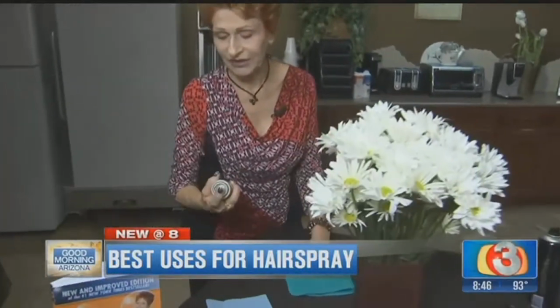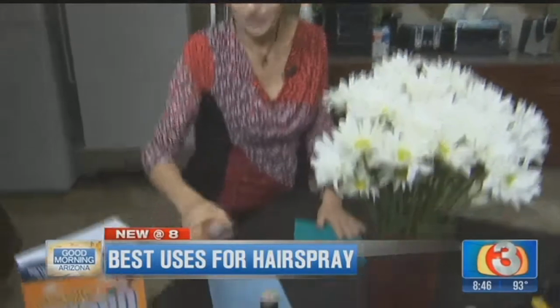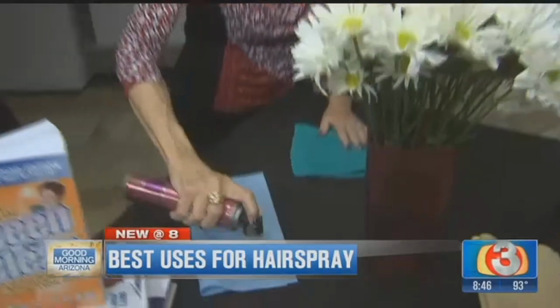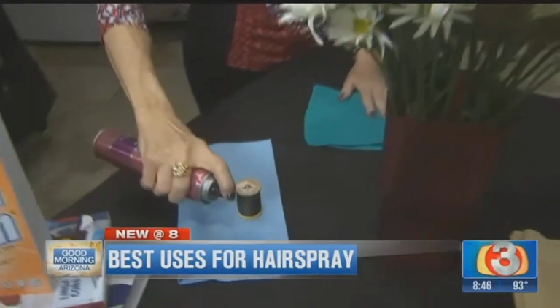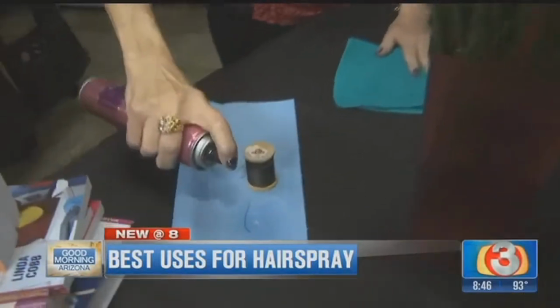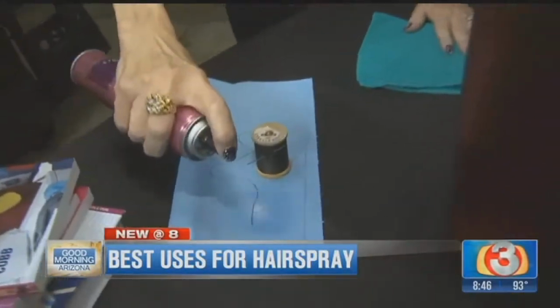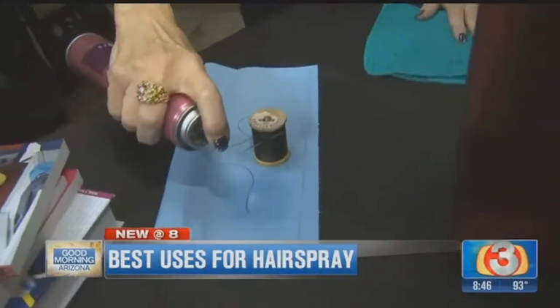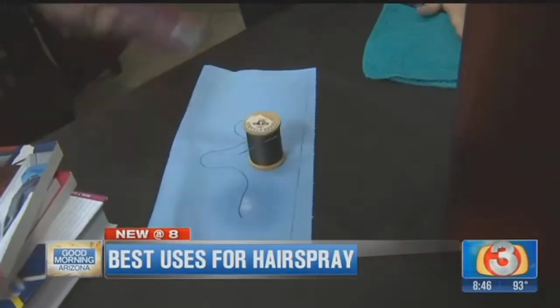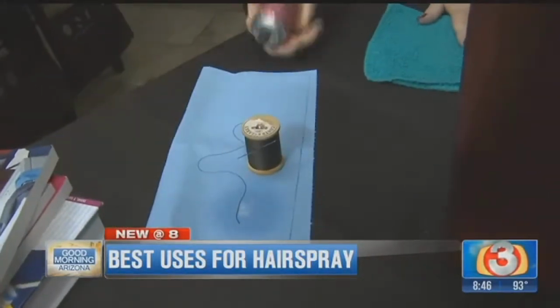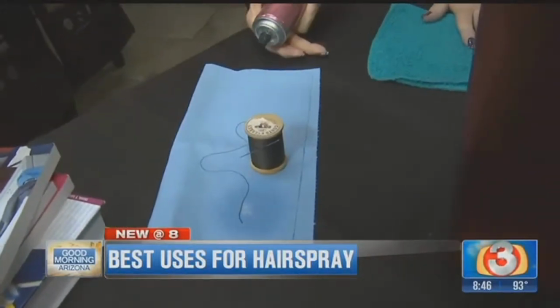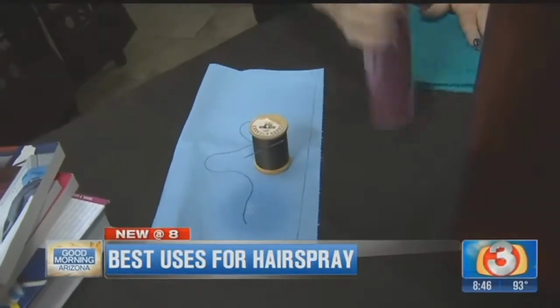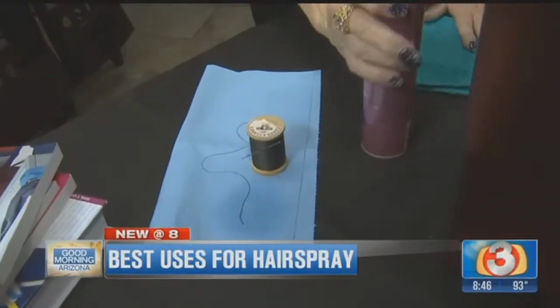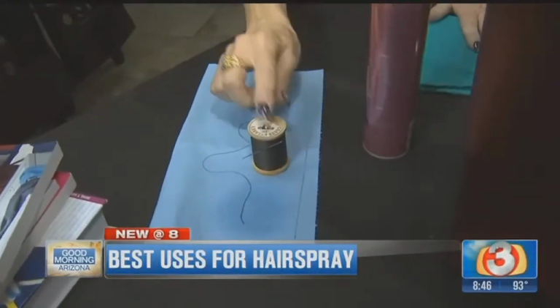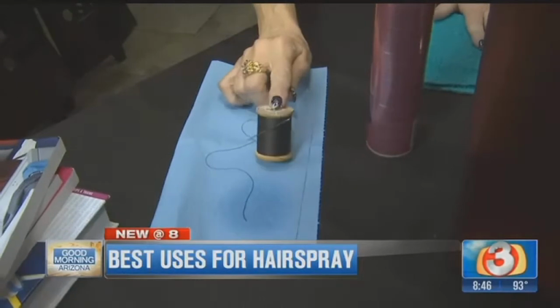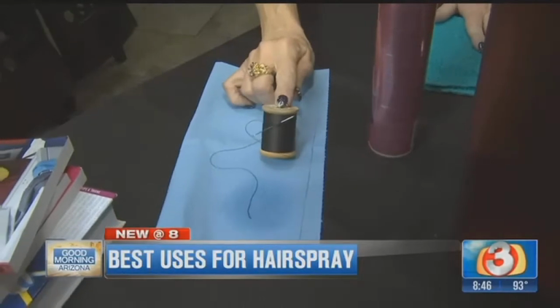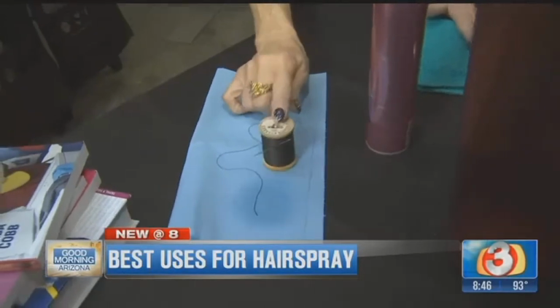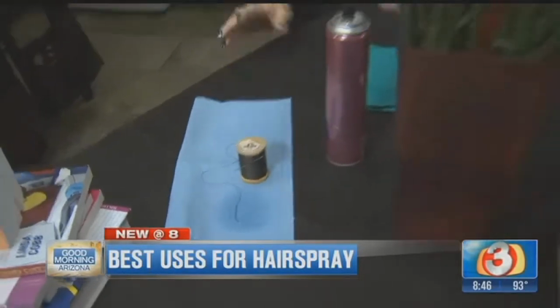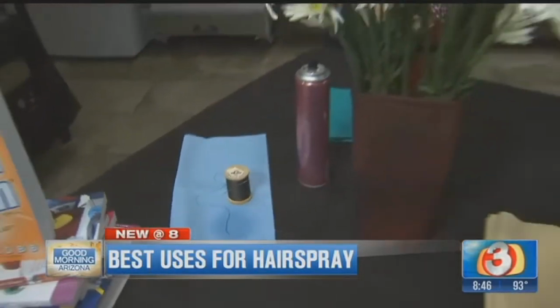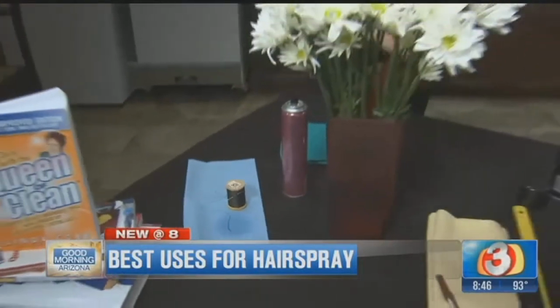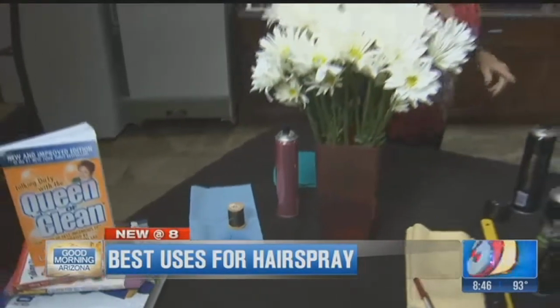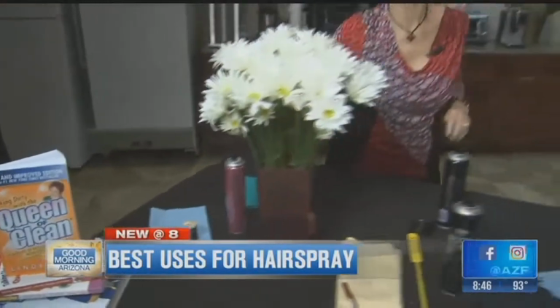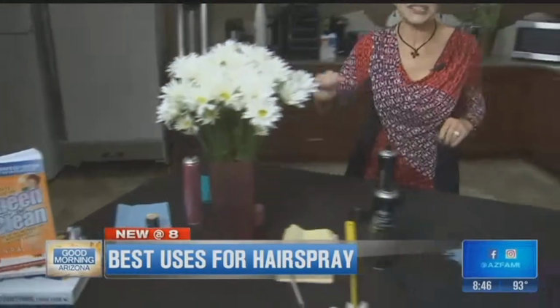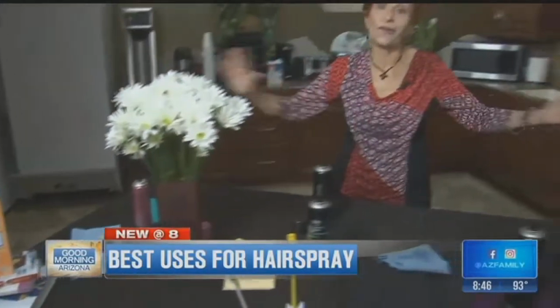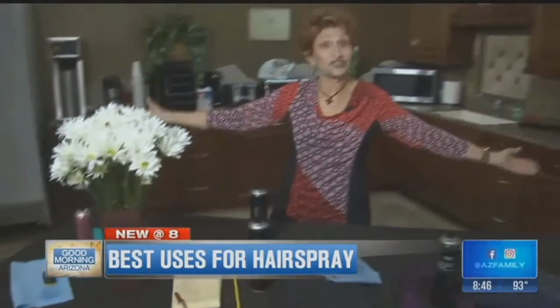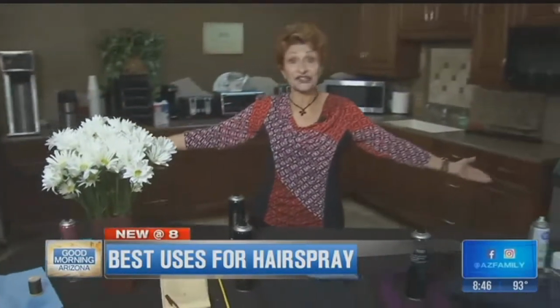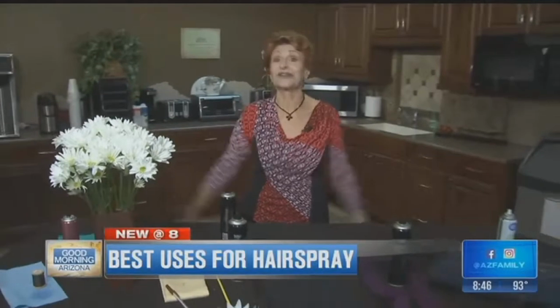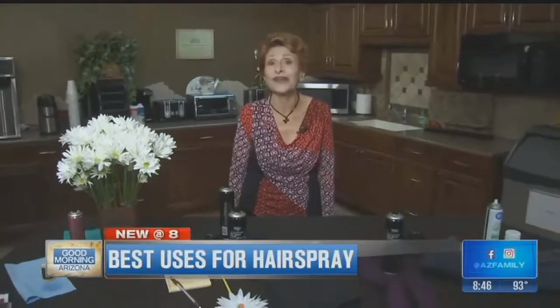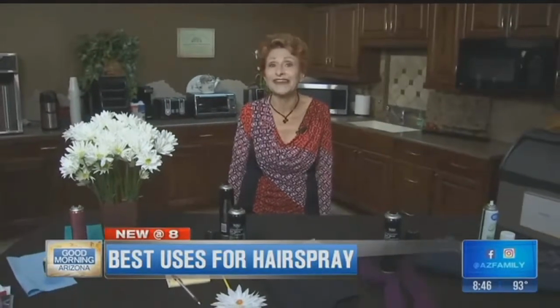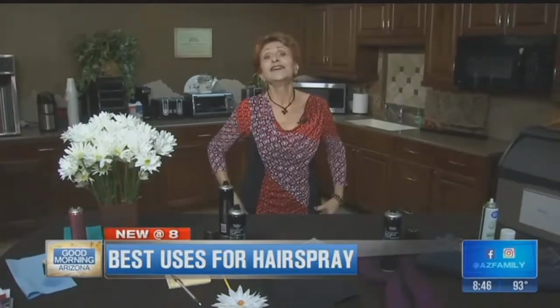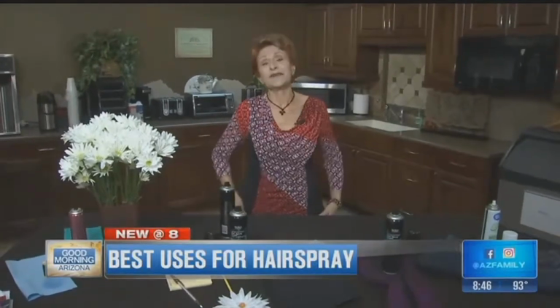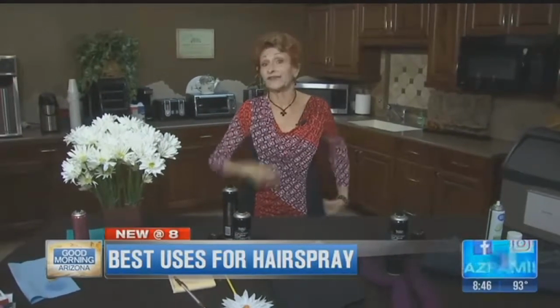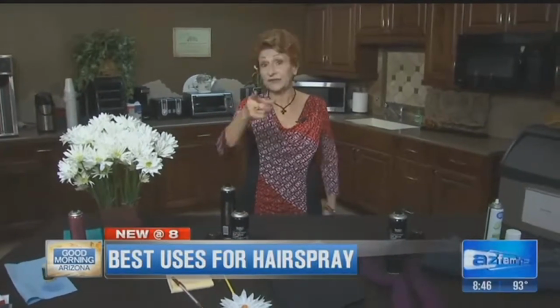Last but not least: want to thread a needle but you can't get the thread through? Hairspray — spray it onto that piece of thread, and then put it right through the needle. It's that easy!